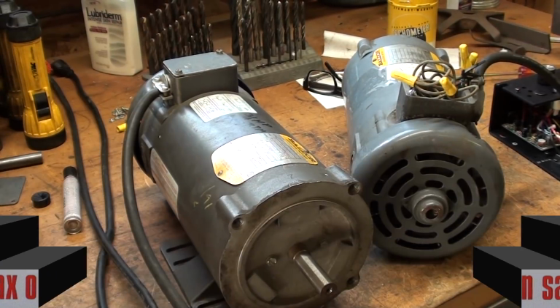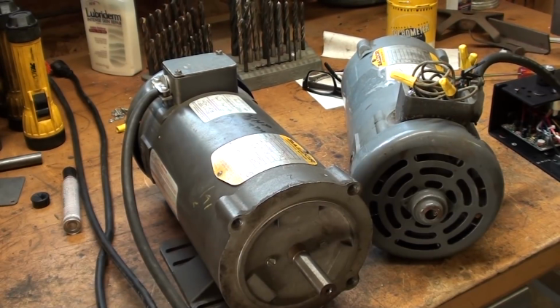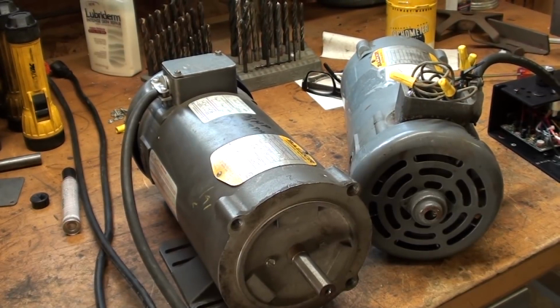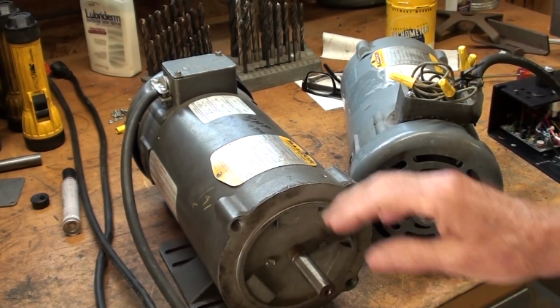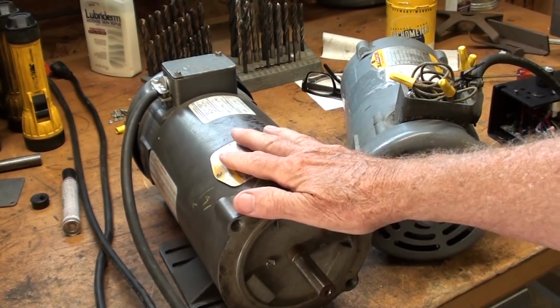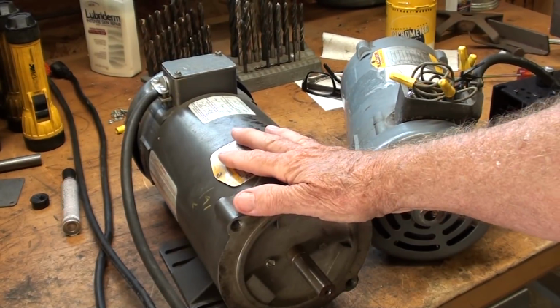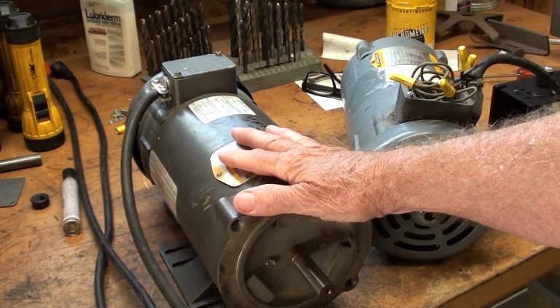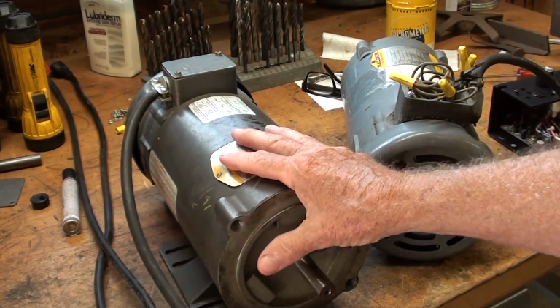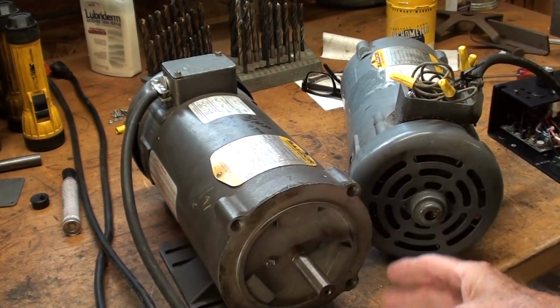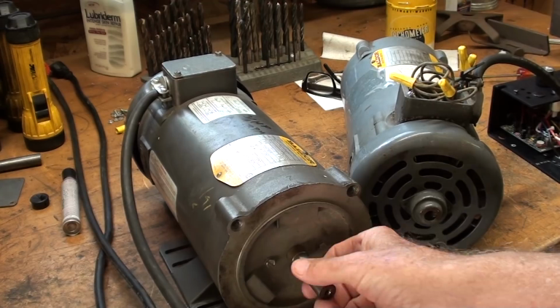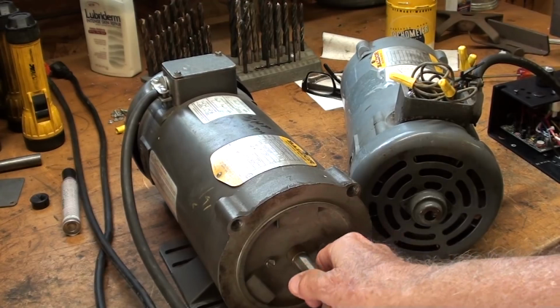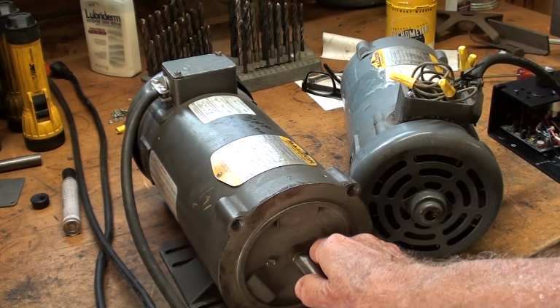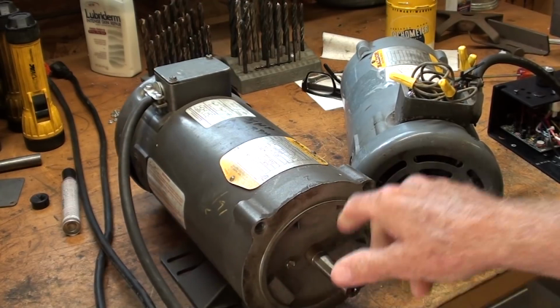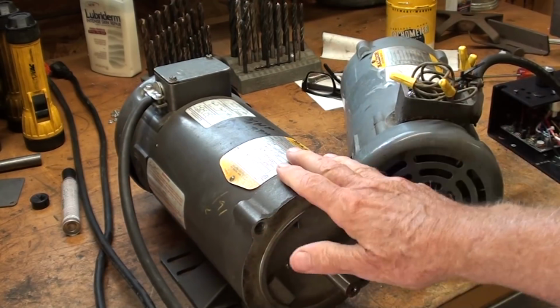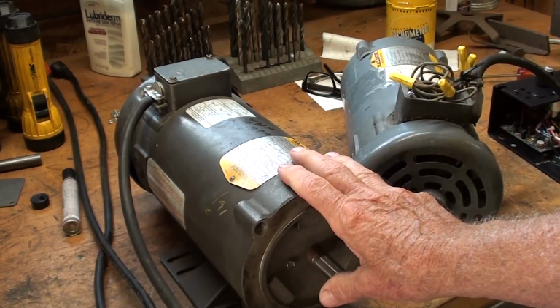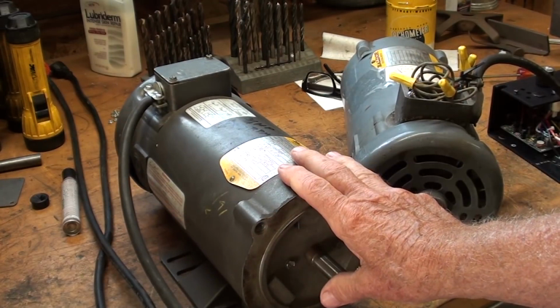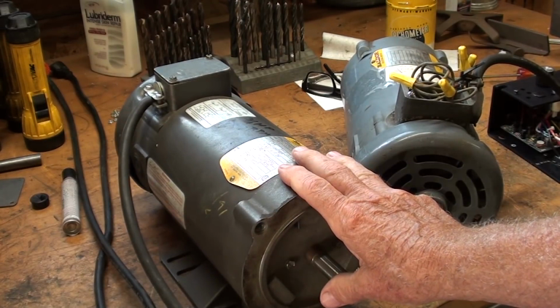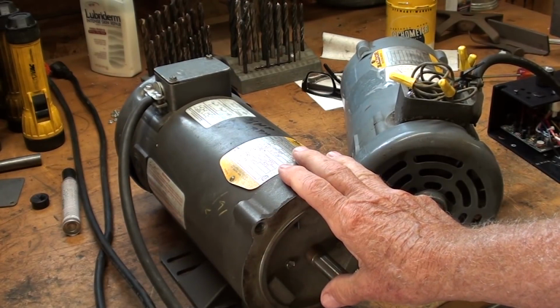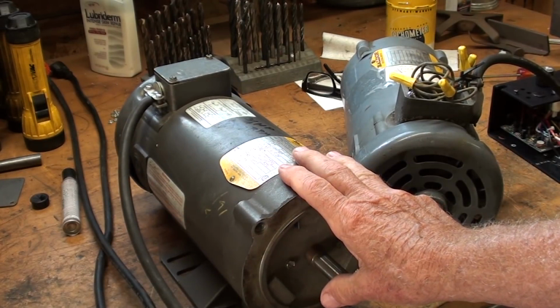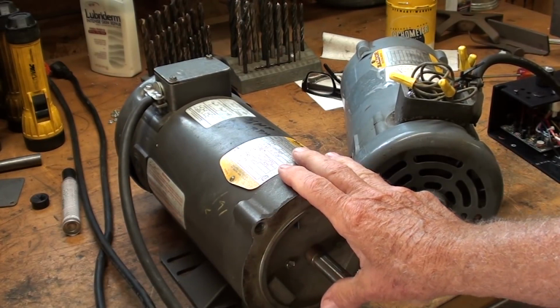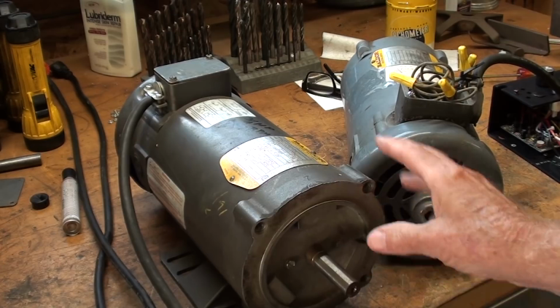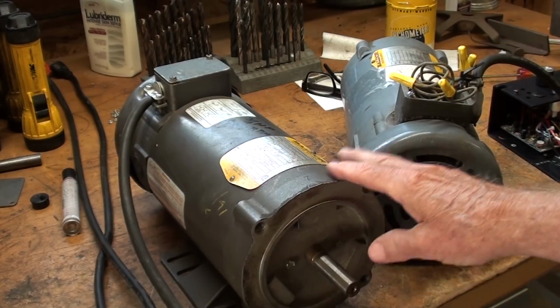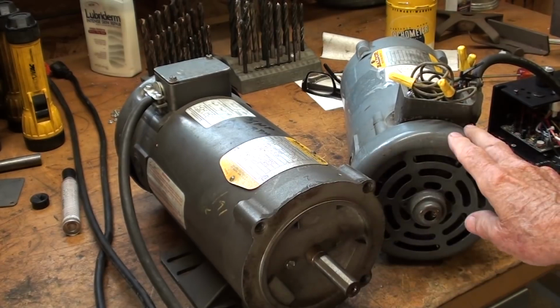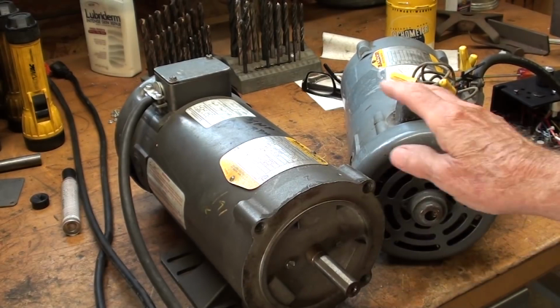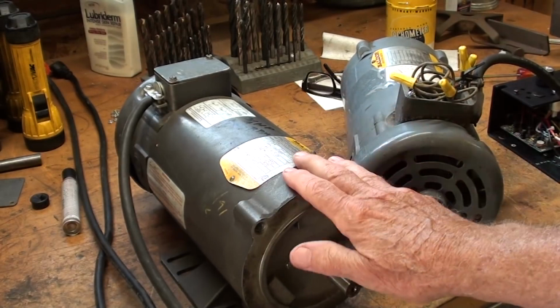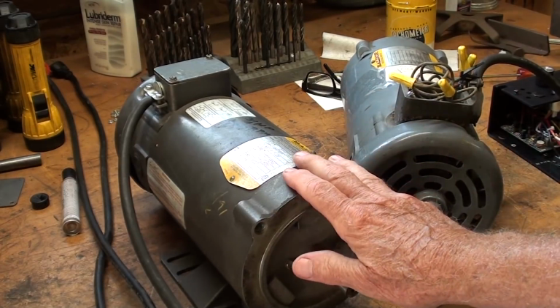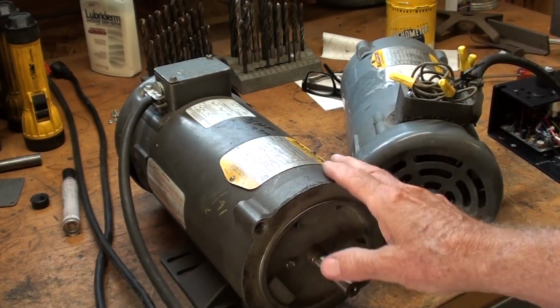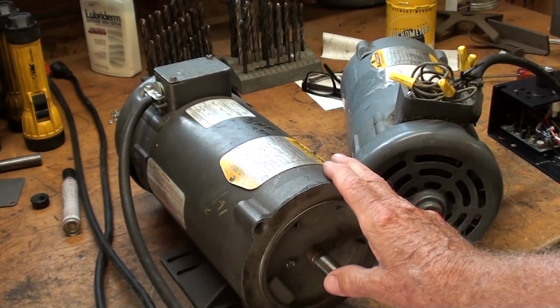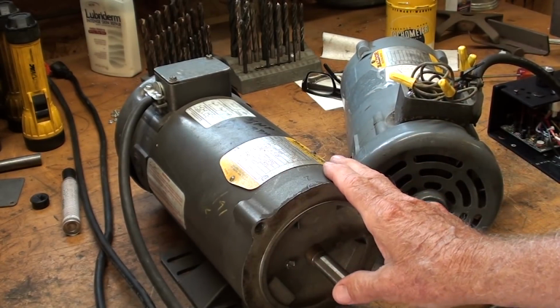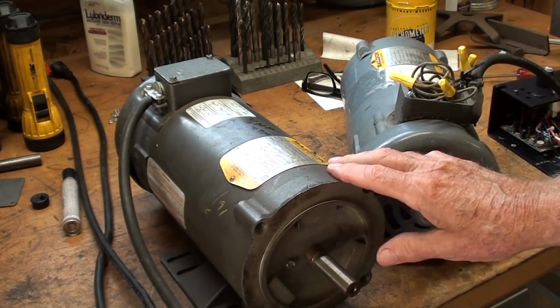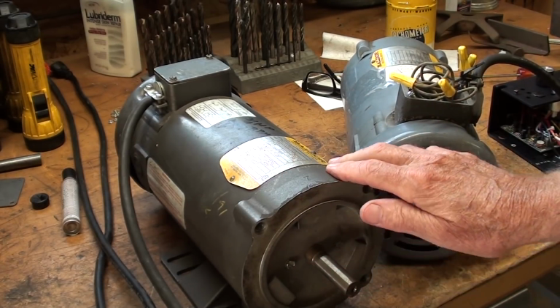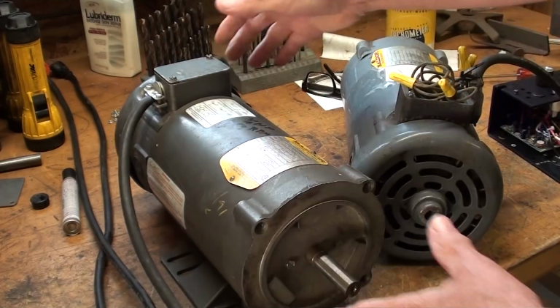Hello once again, it's Tubal Cain, your YouTube shop teacher. I'm in my garage right now, and I'm looking forward to several other videos that I'm going to do with these direct current motors. I have two of them — they're Baldors, and they're almost identical.